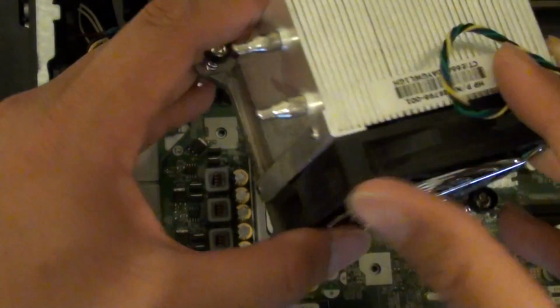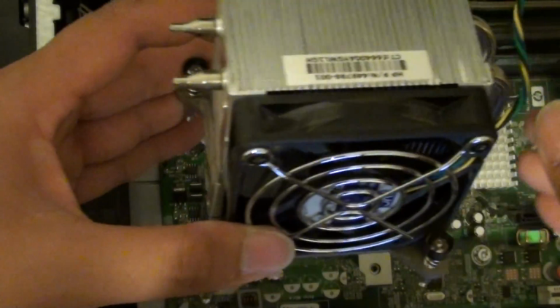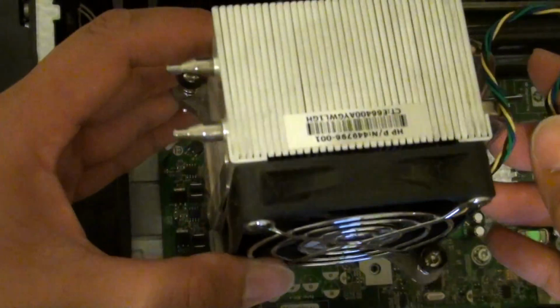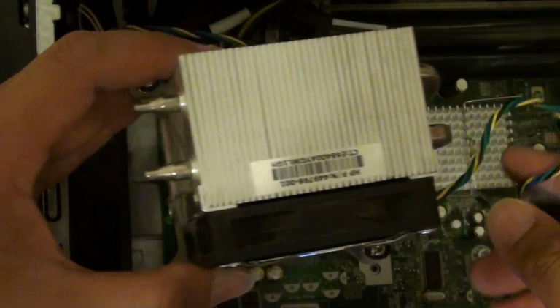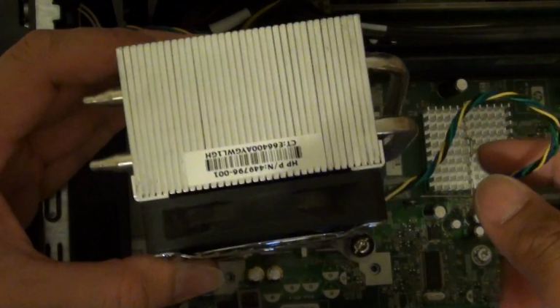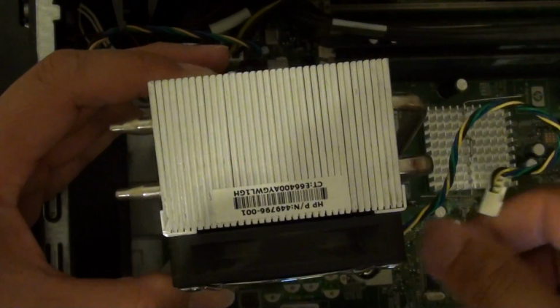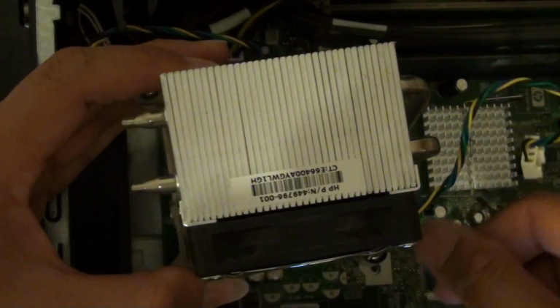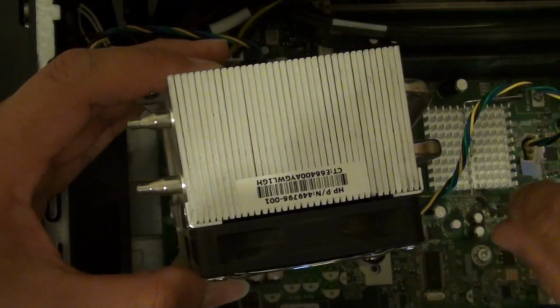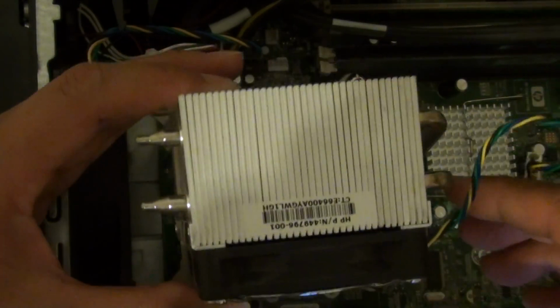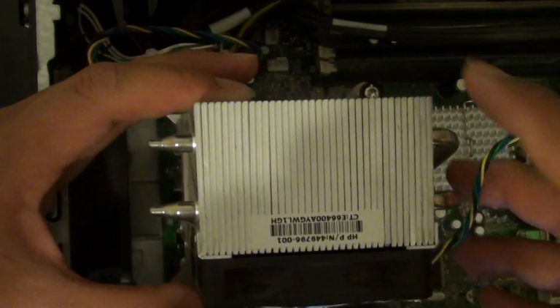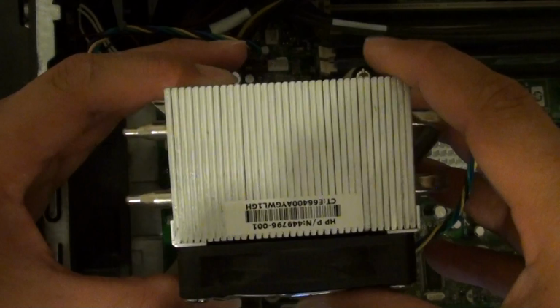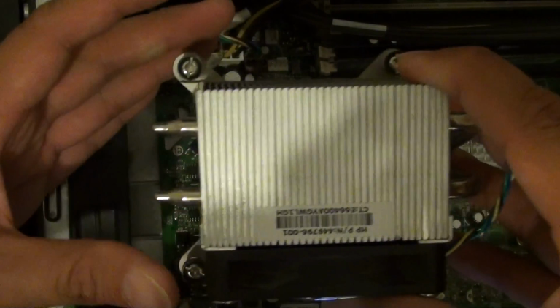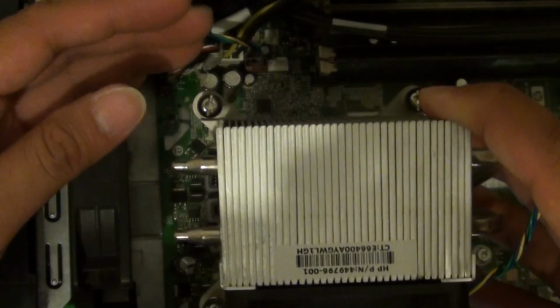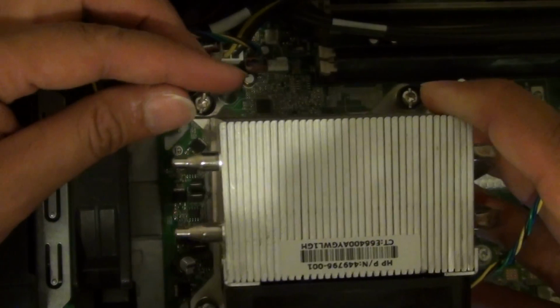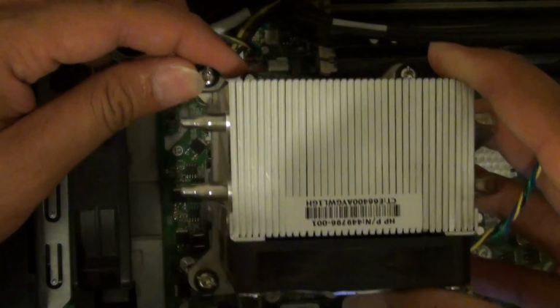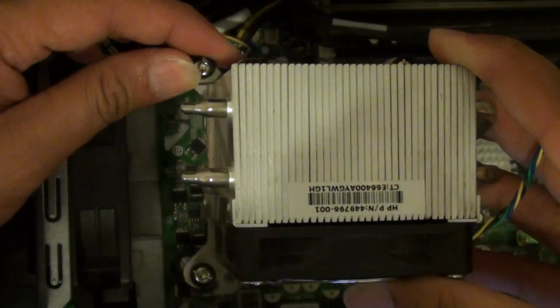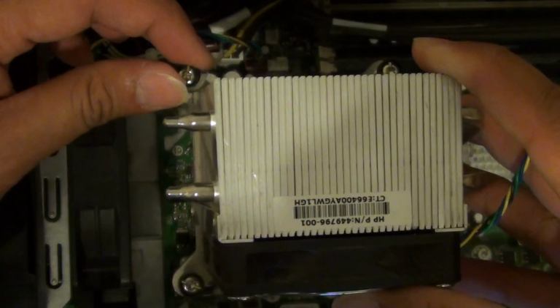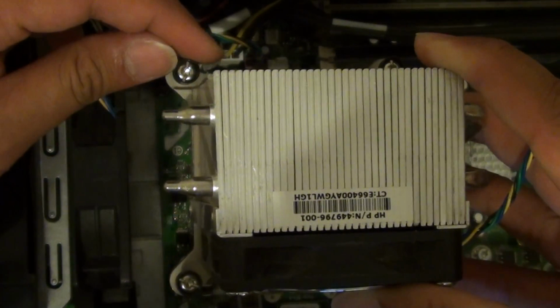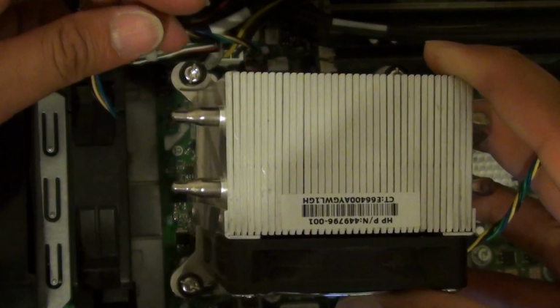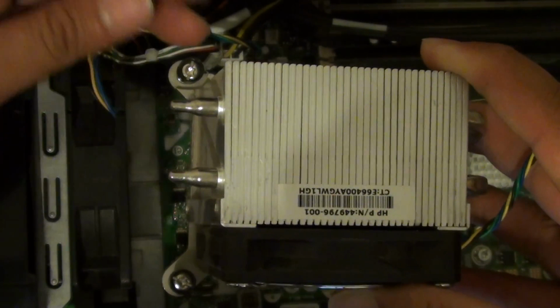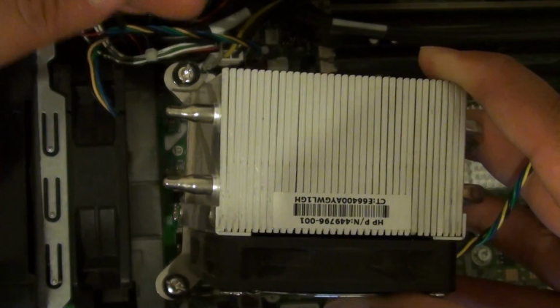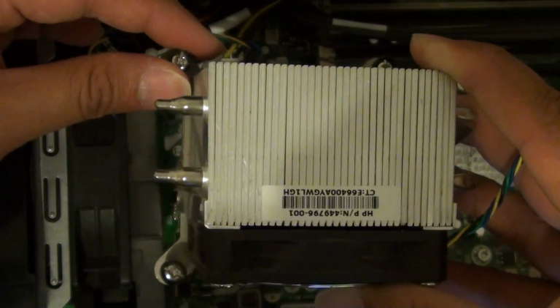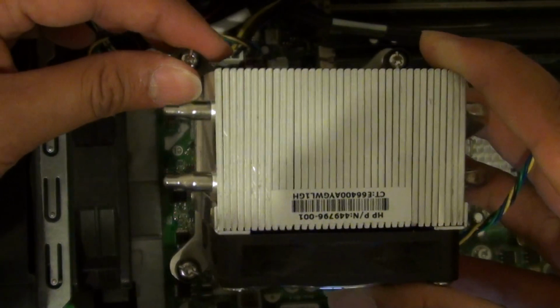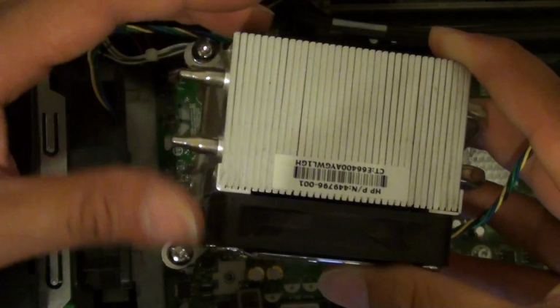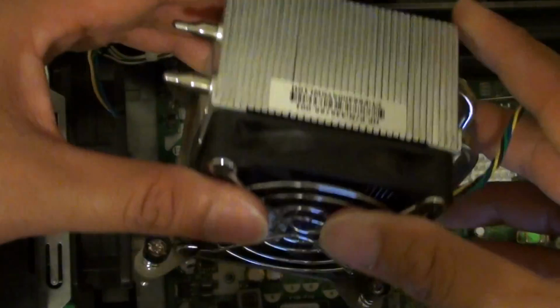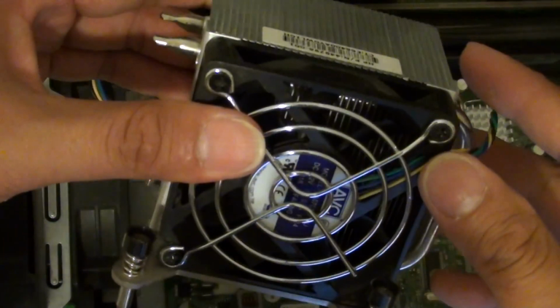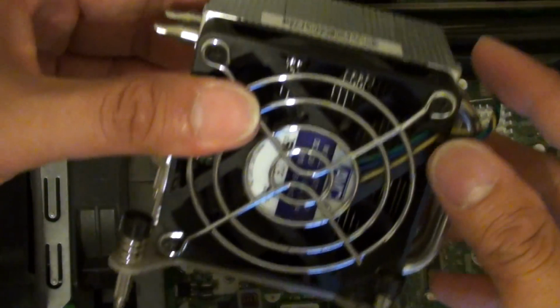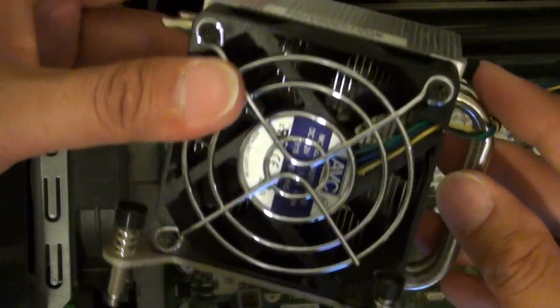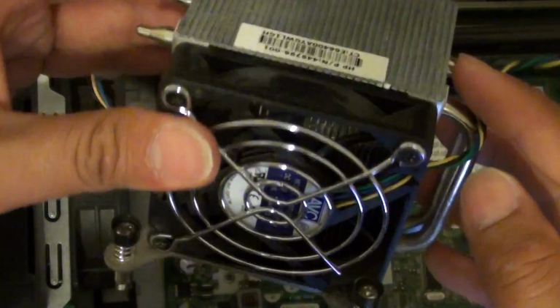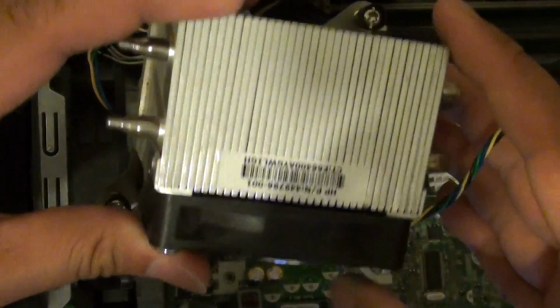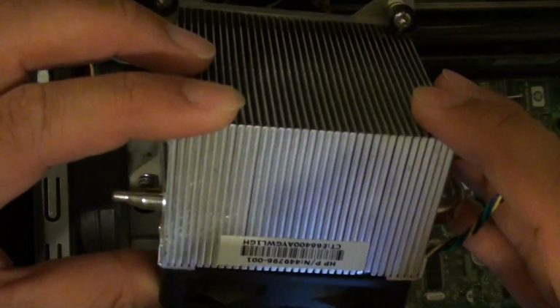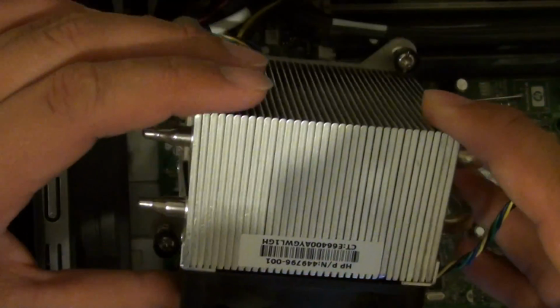And if it is a clip type, you just need to turn the clip a quarter turn or half turn, and it will basically unclip from the lock. Then you can simply remove the fan or the heat sink.